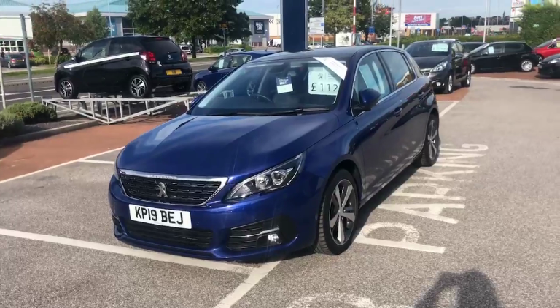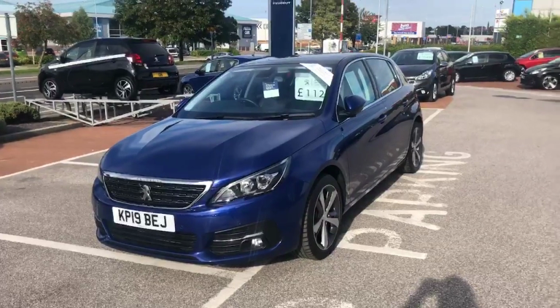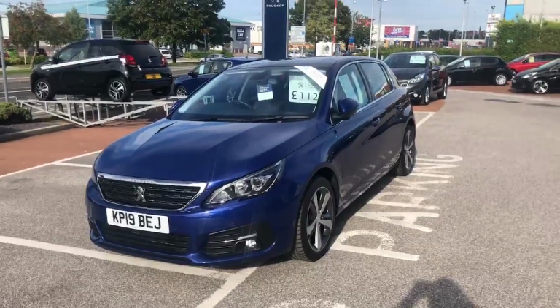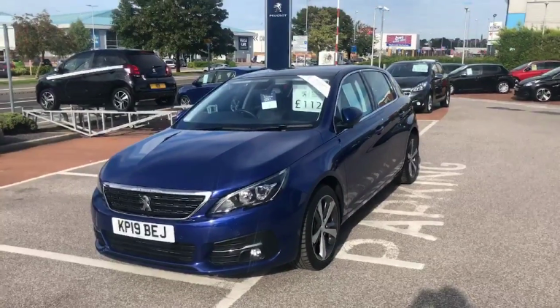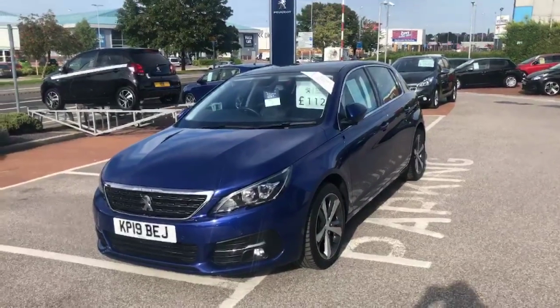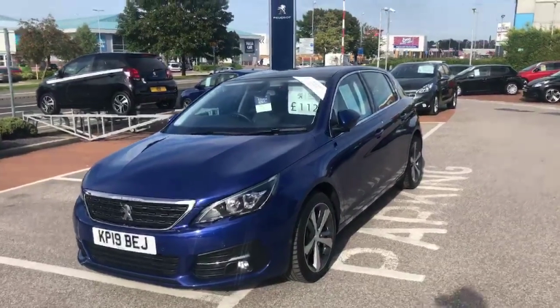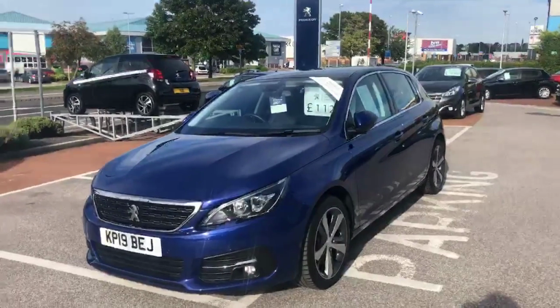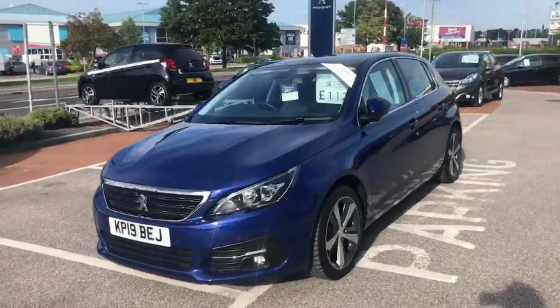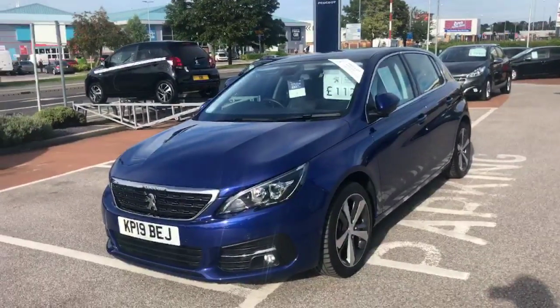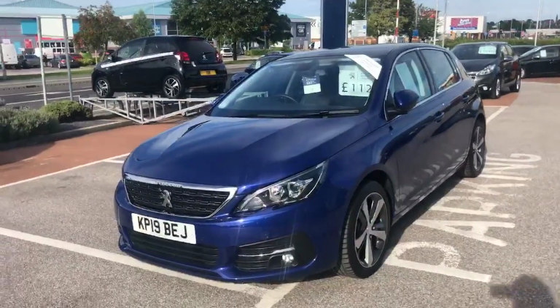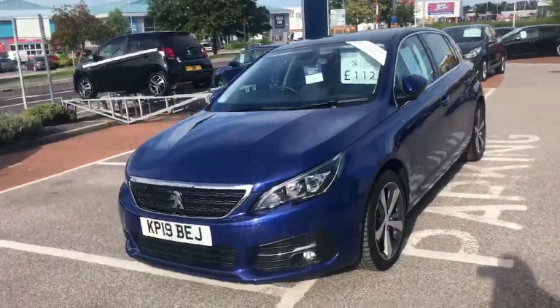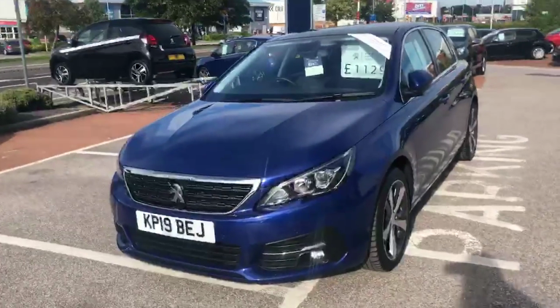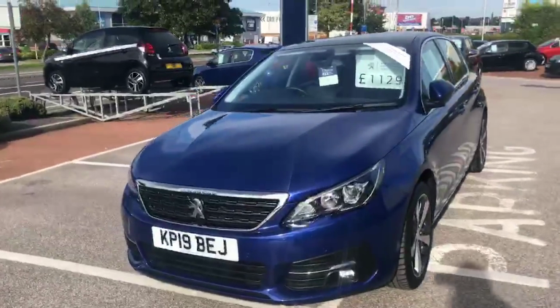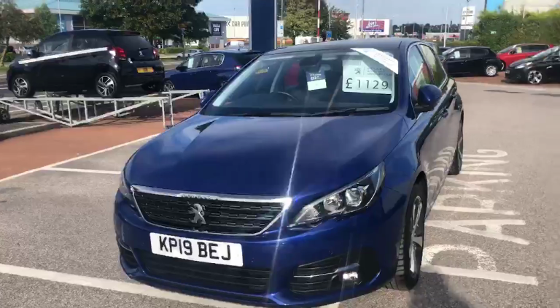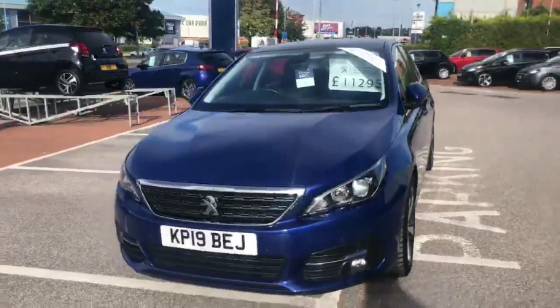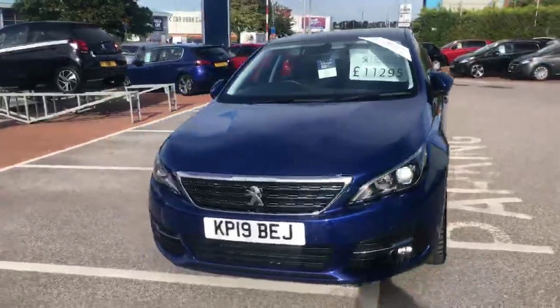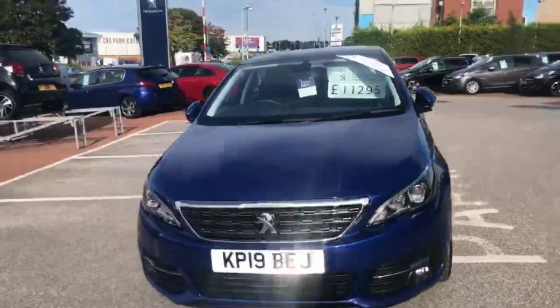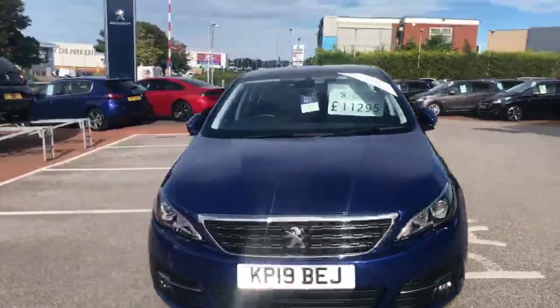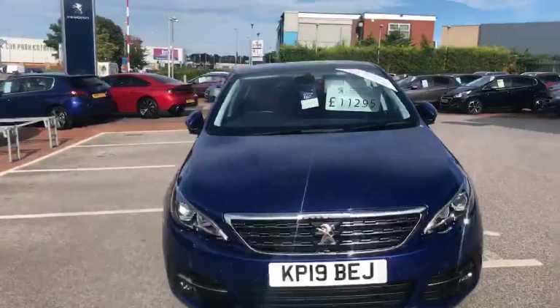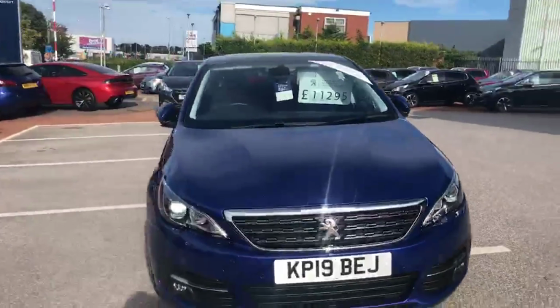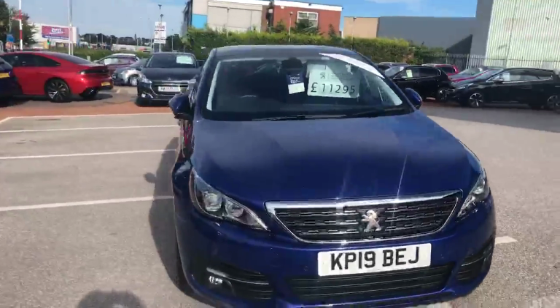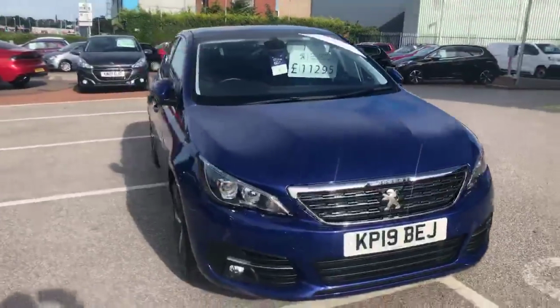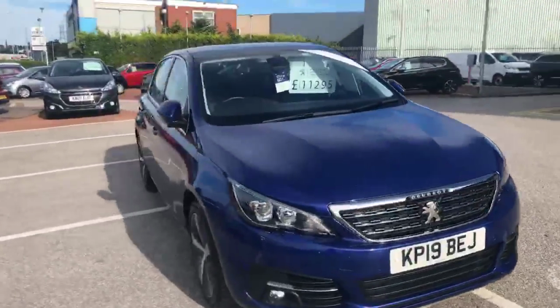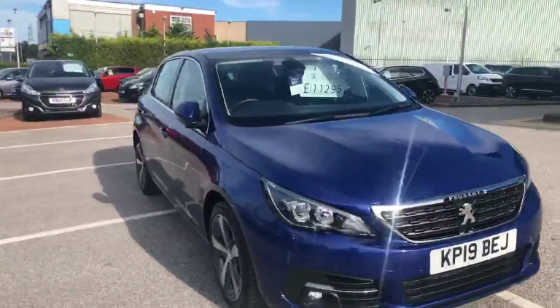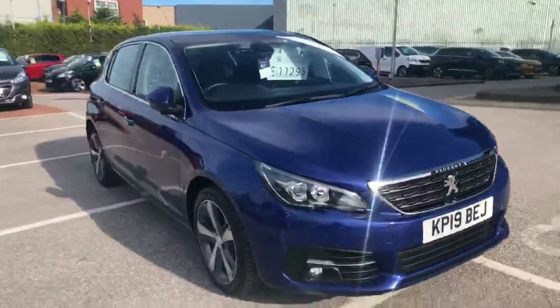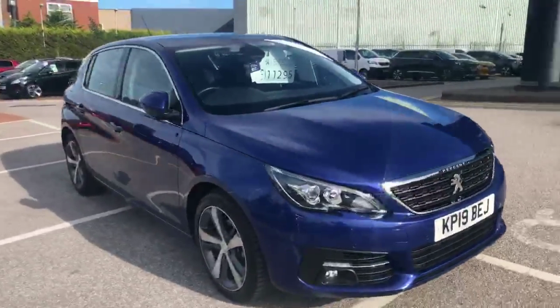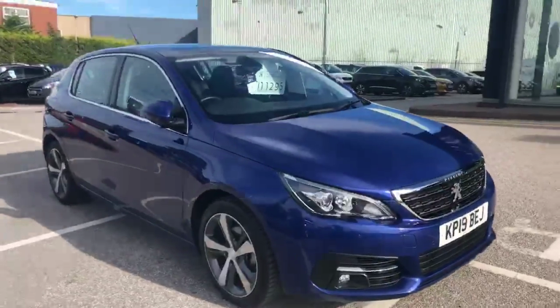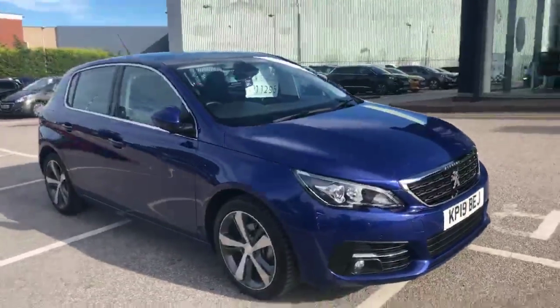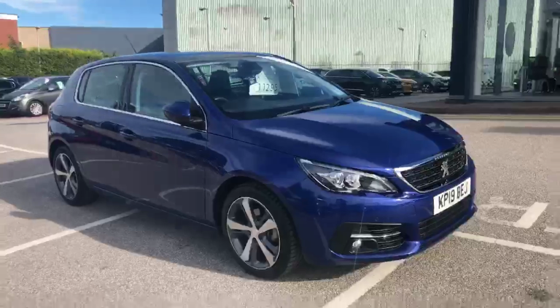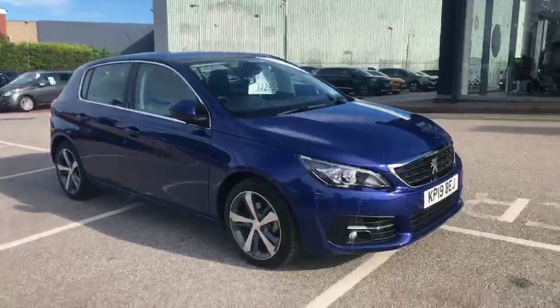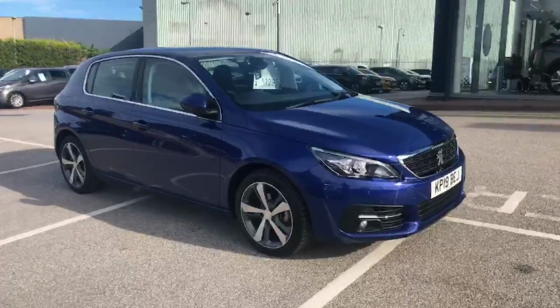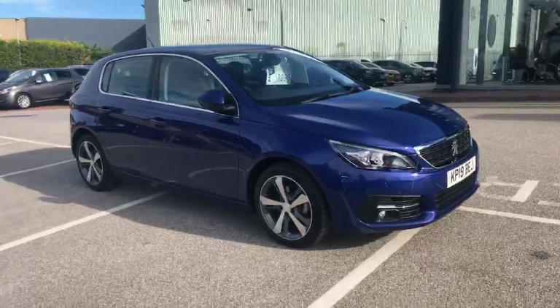Good afternoon, I'm Becky over at Swansway Peugeot in Chester. Today I'm going to show you around the 308 Allure that we have in stock. This is the 1.2 PureTech petrol engine that we have available.